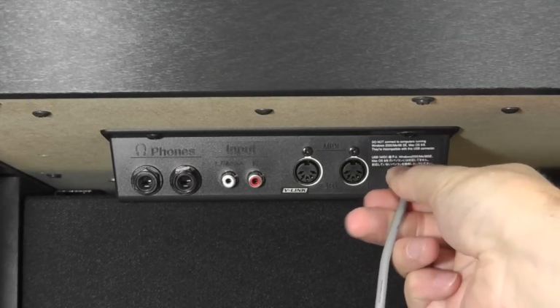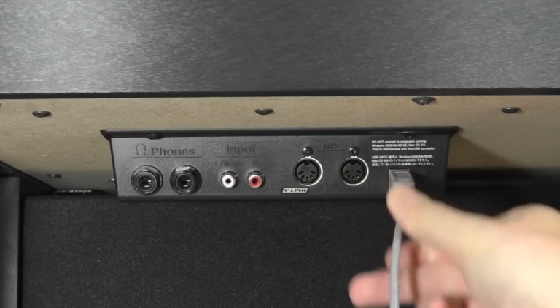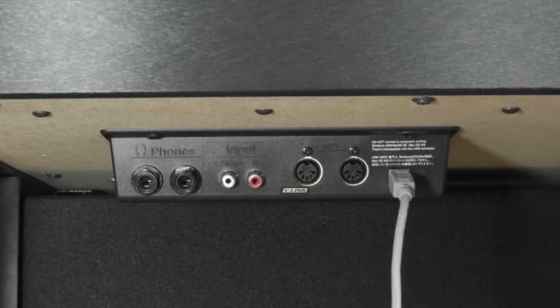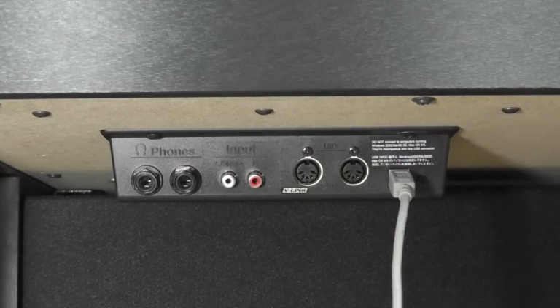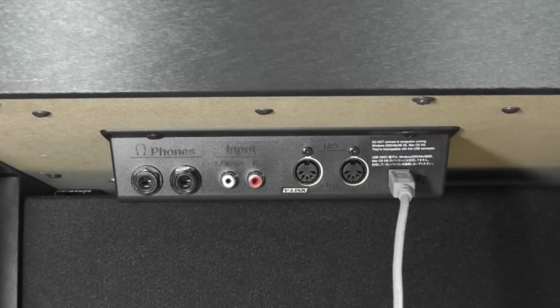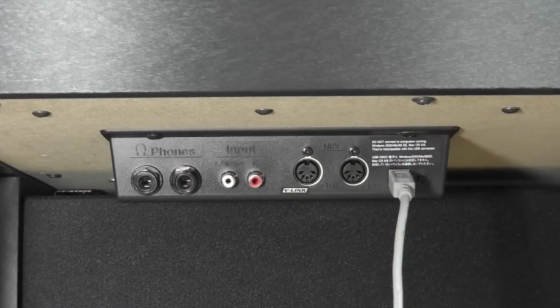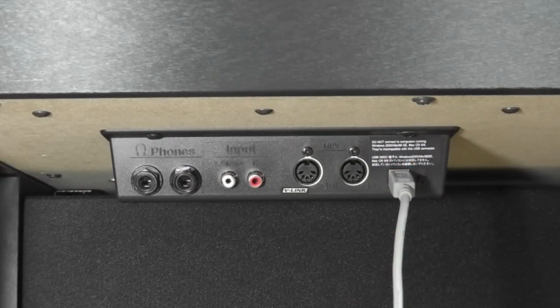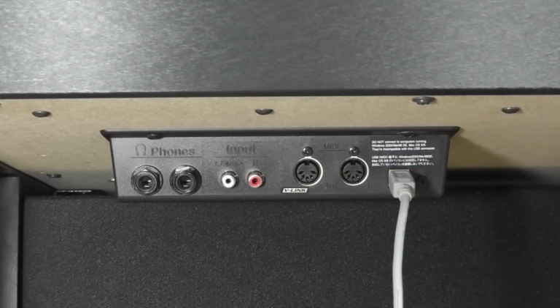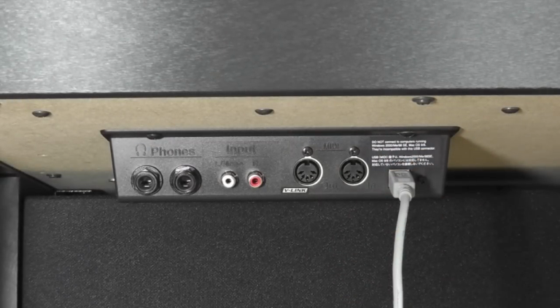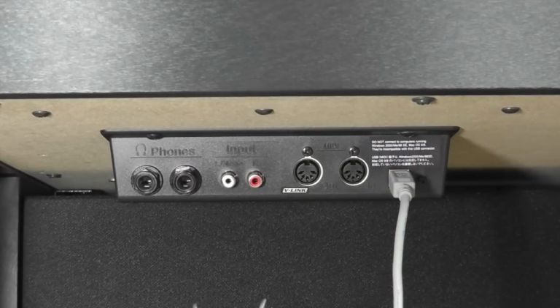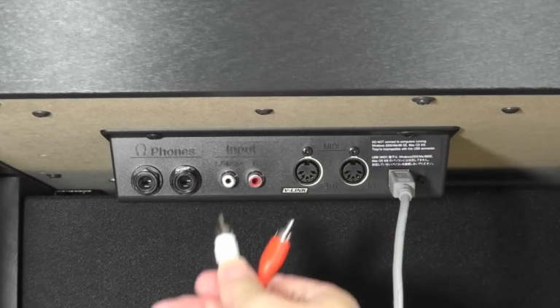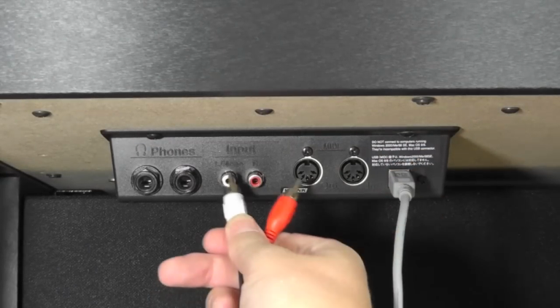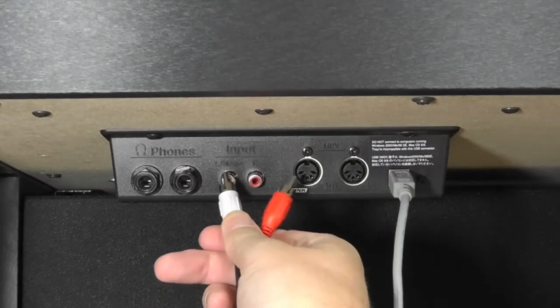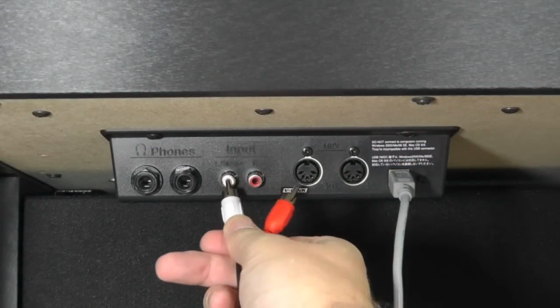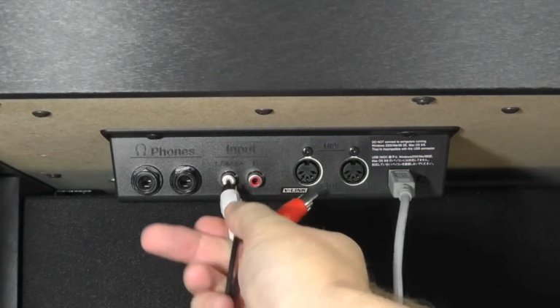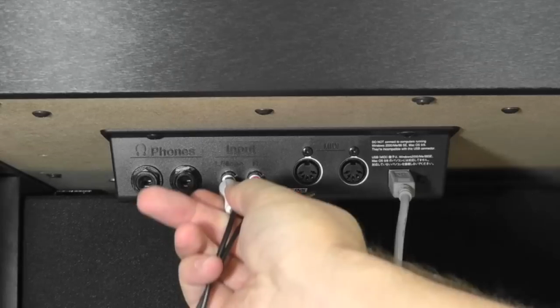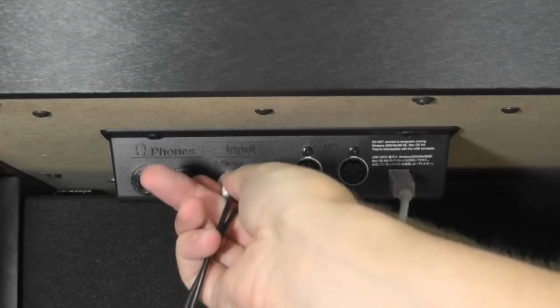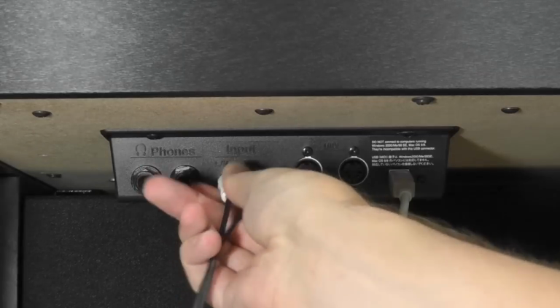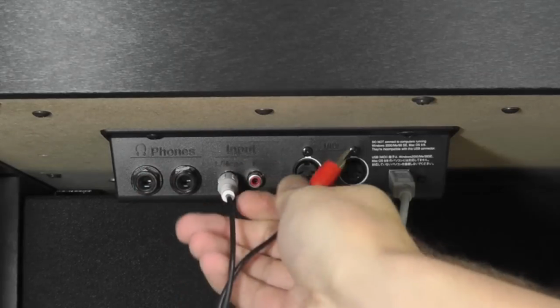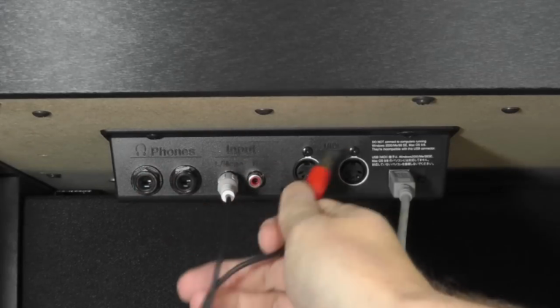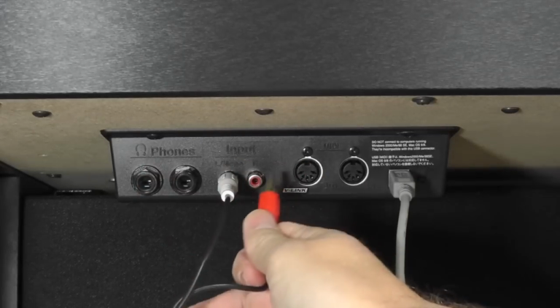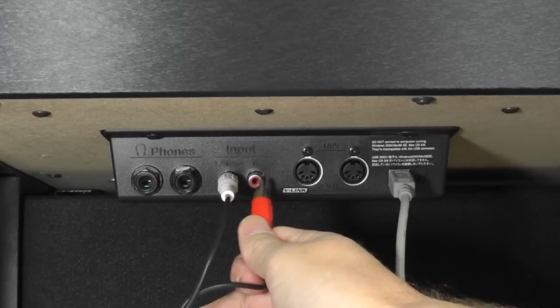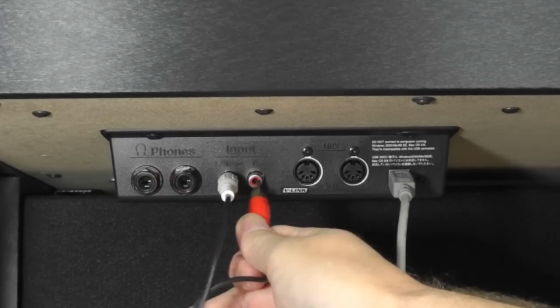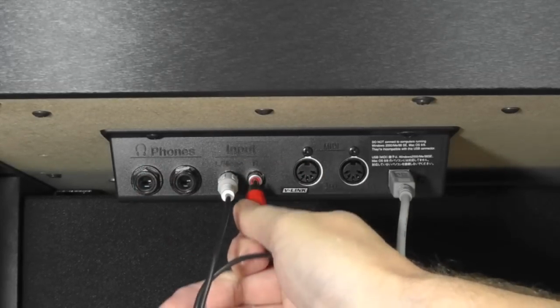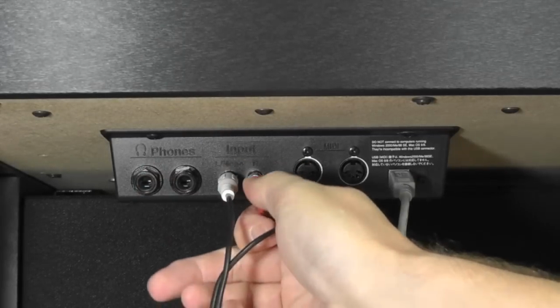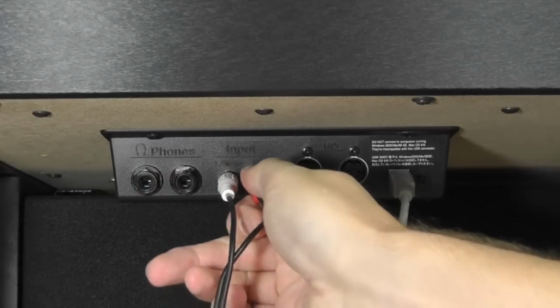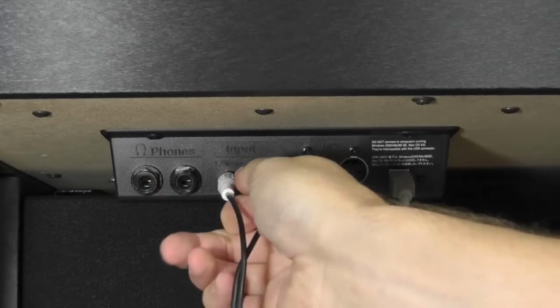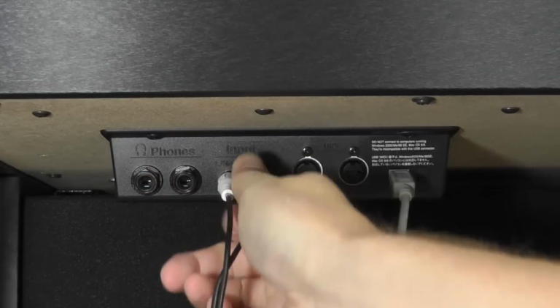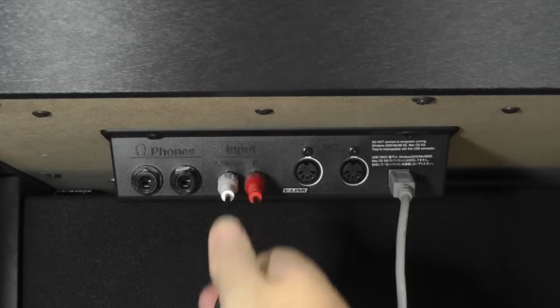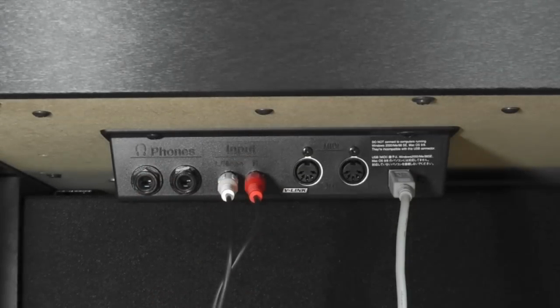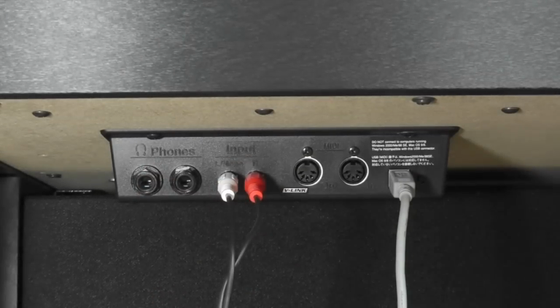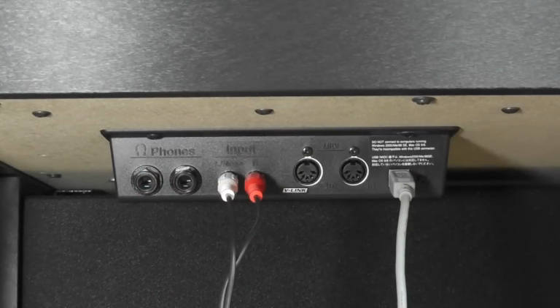Connect the USB cable and audio cables to the piano as shown here. Once you have made these connections, we need to connect them to the iPad.